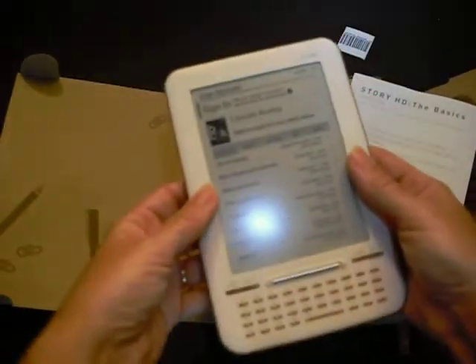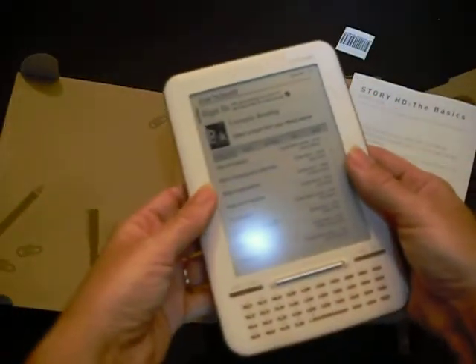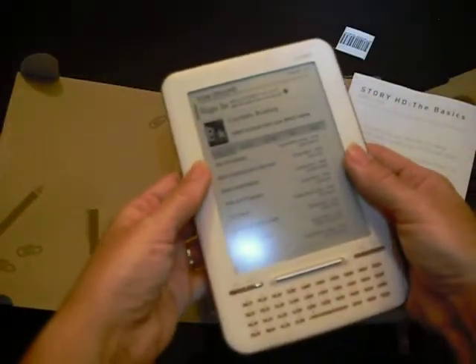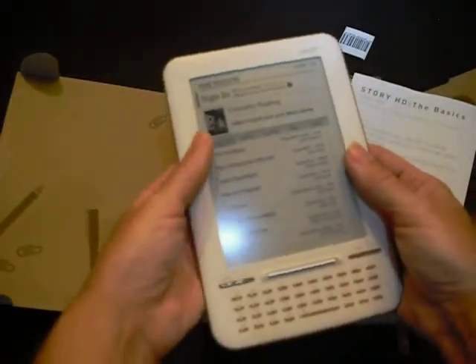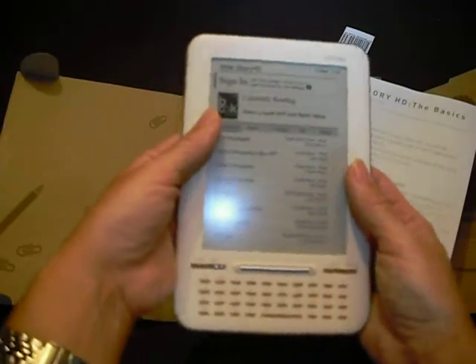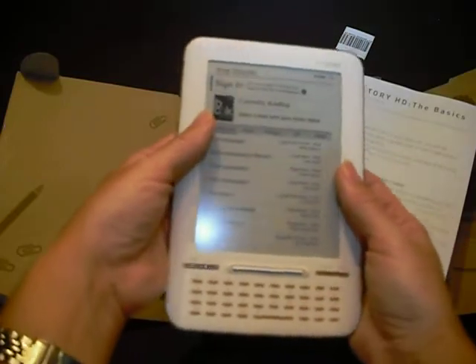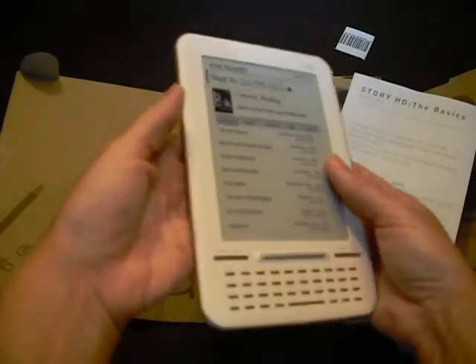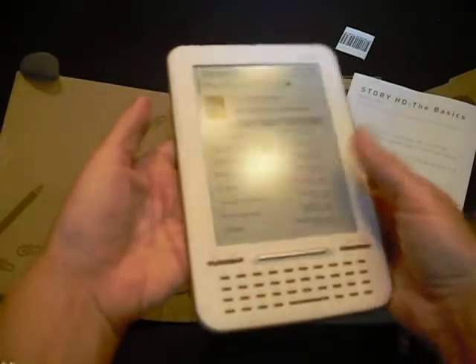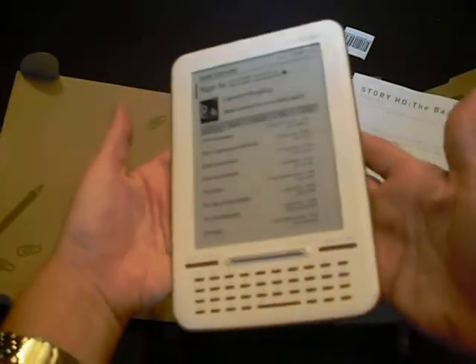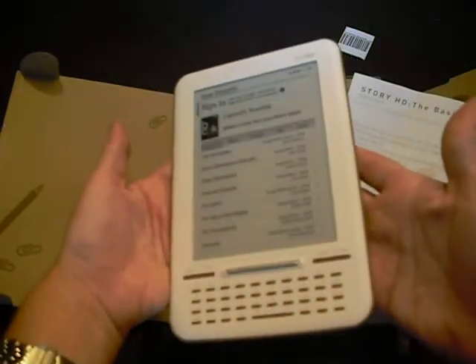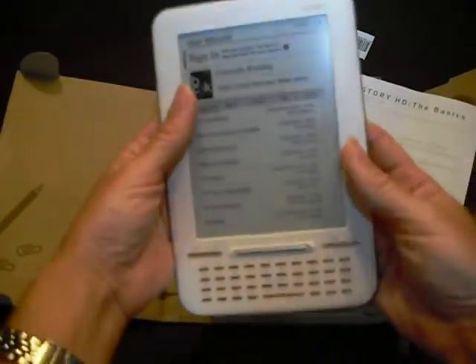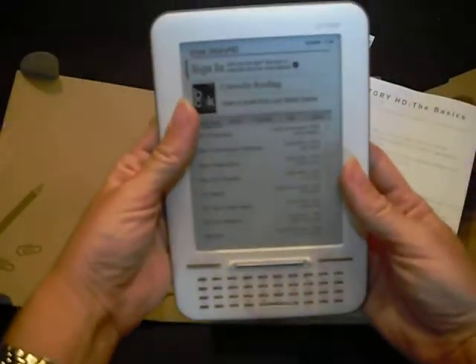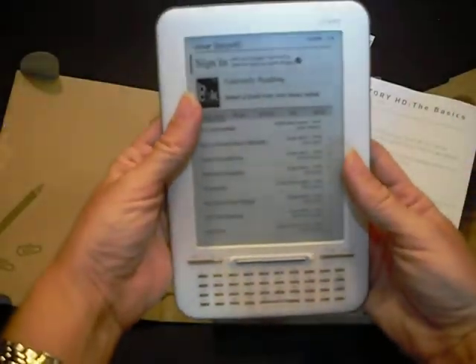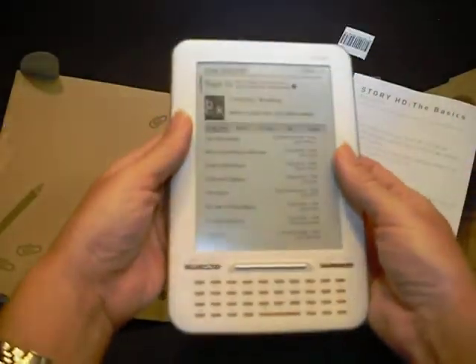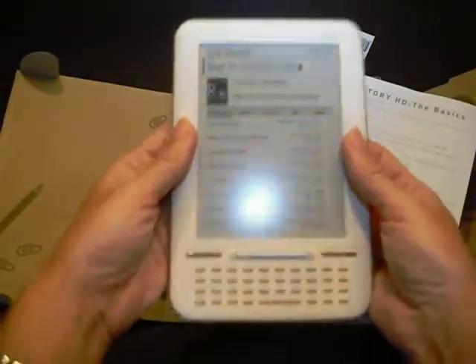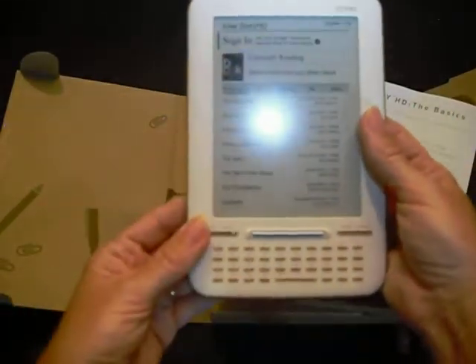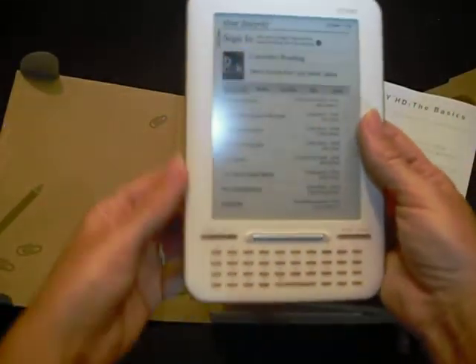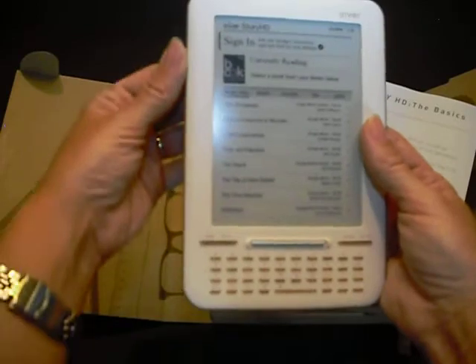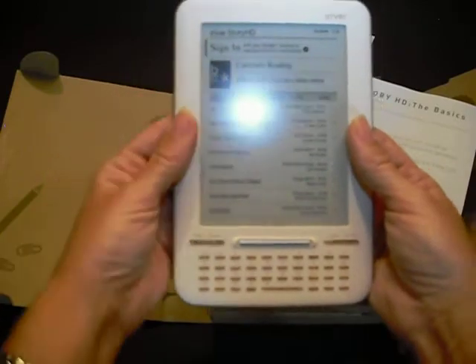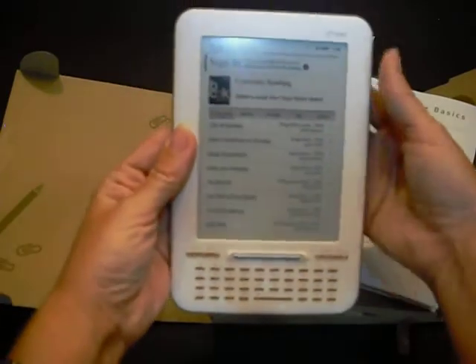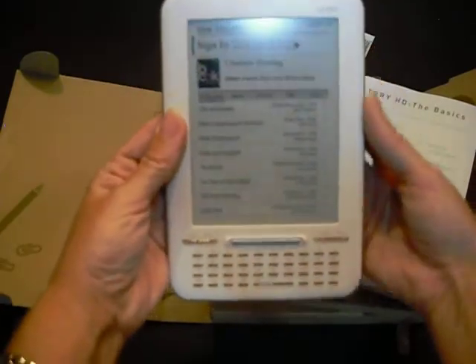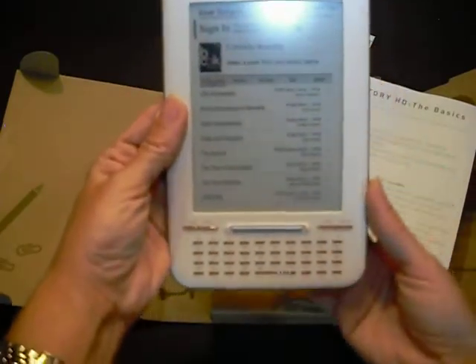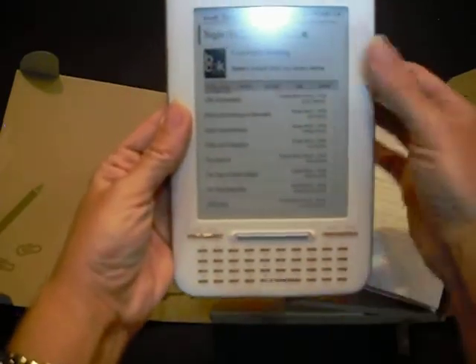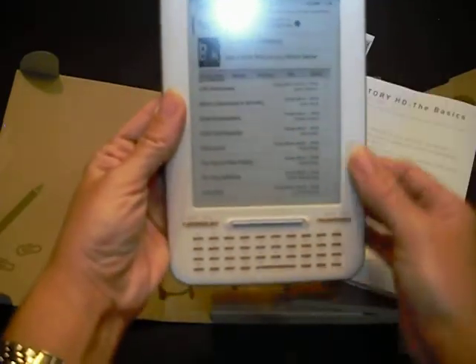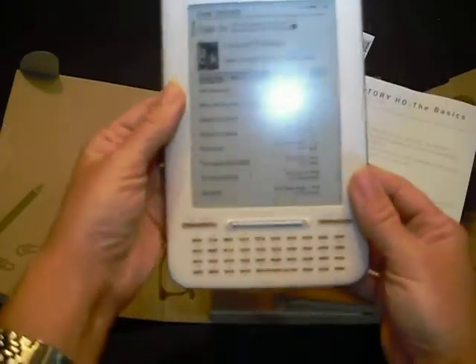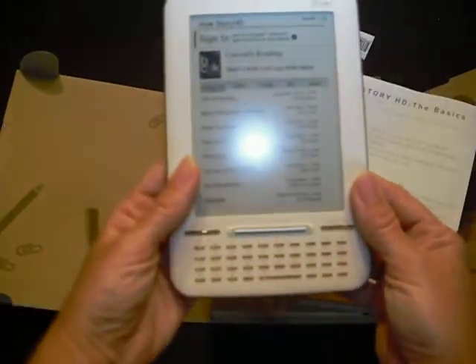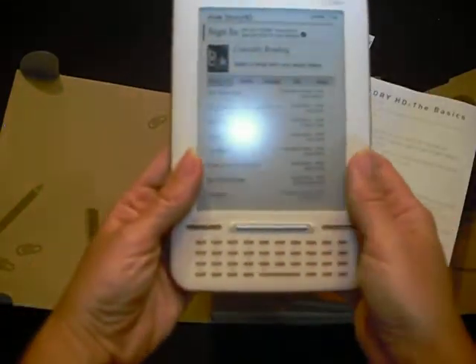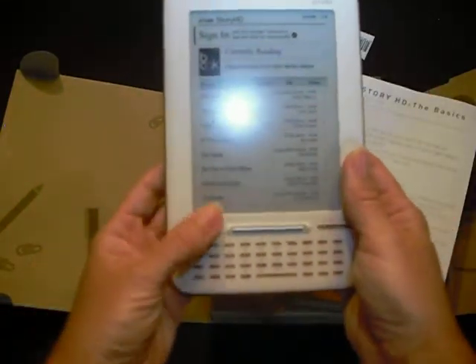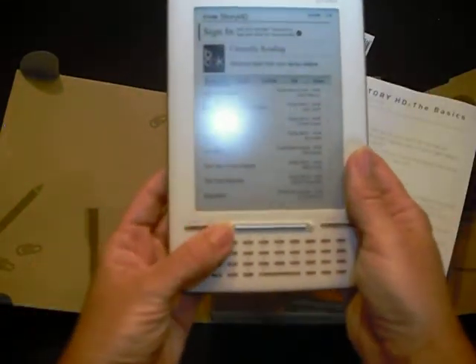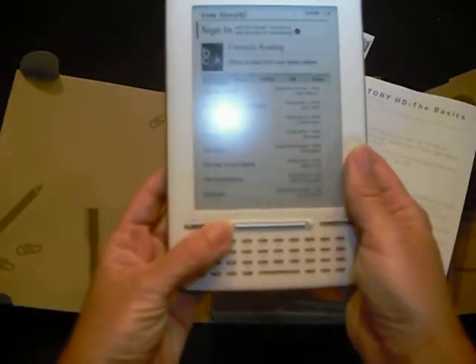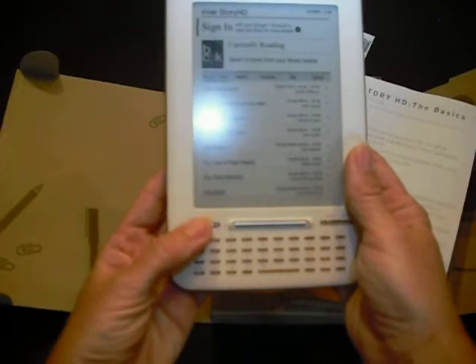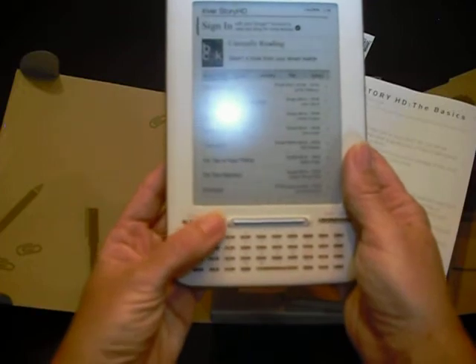Weighing in at only 7.3 ounces, it's a very comfortable device to hold while reading. Although without any kind of integrated page-turn features on the side, page turning must be done via the buttons right here.